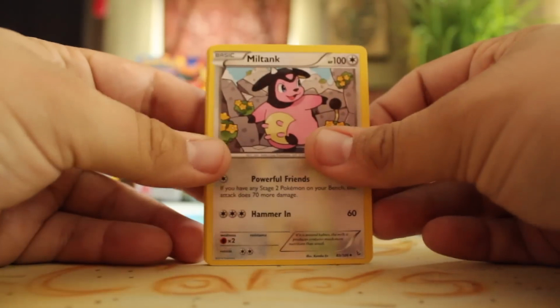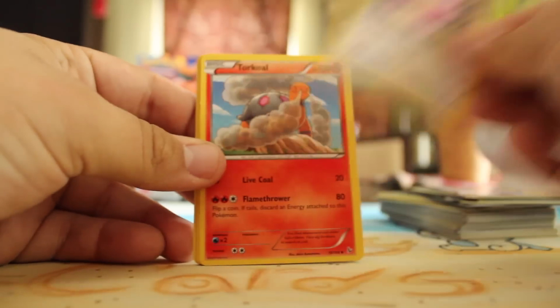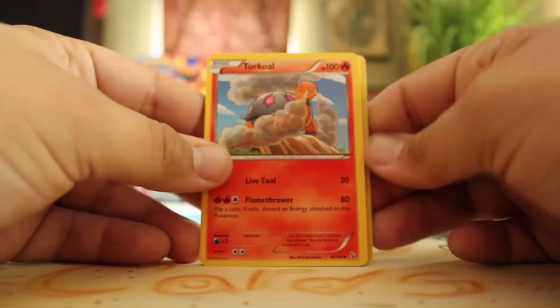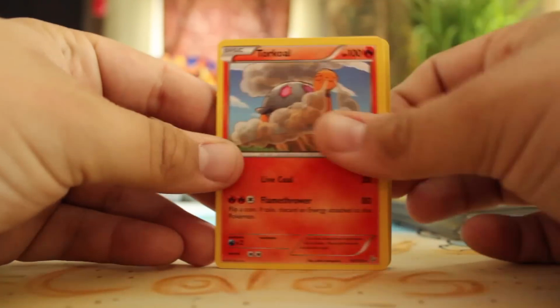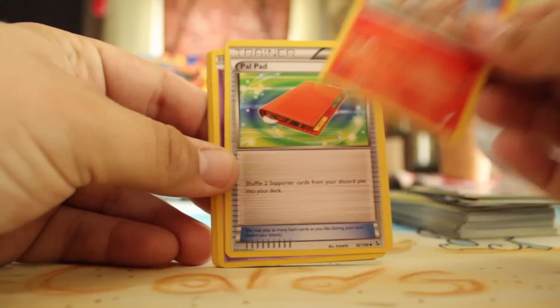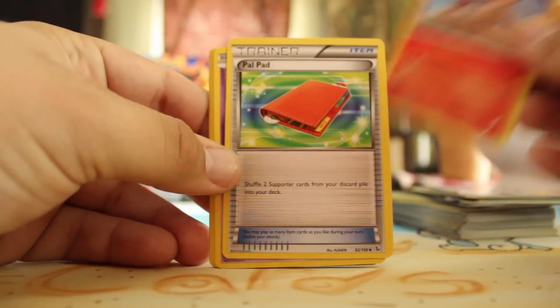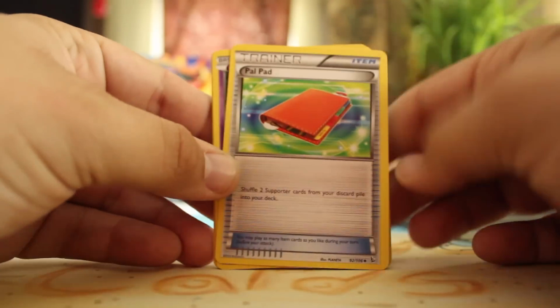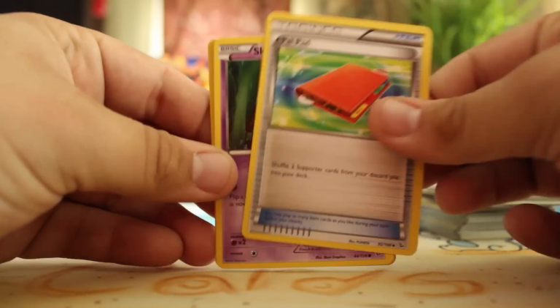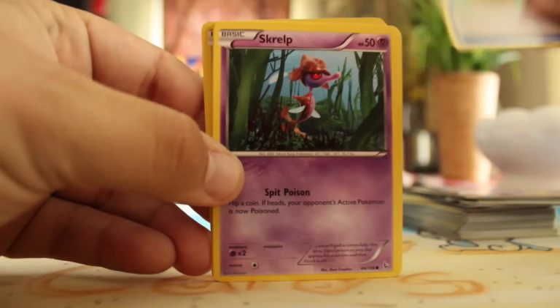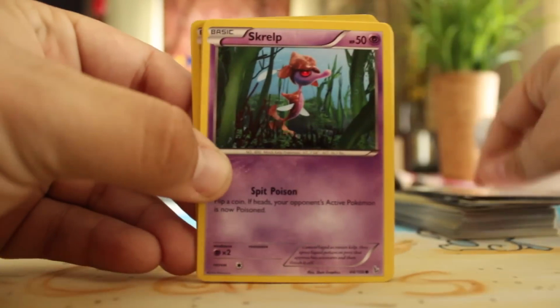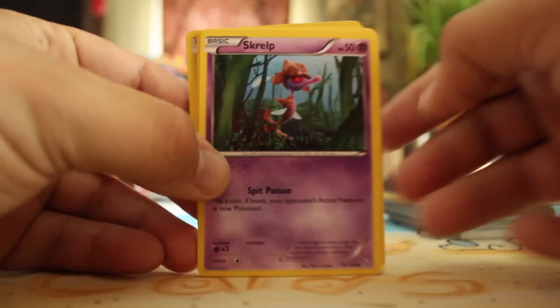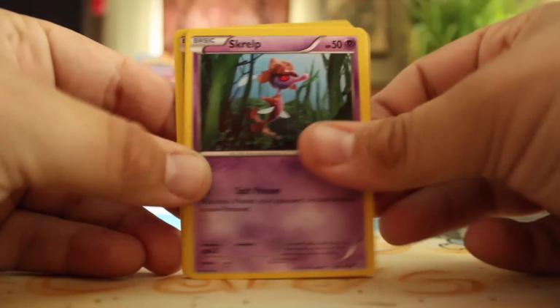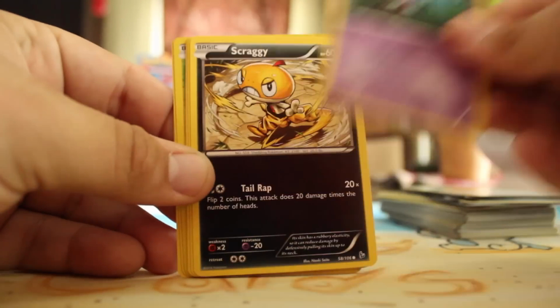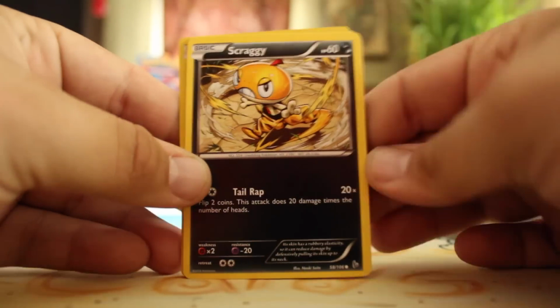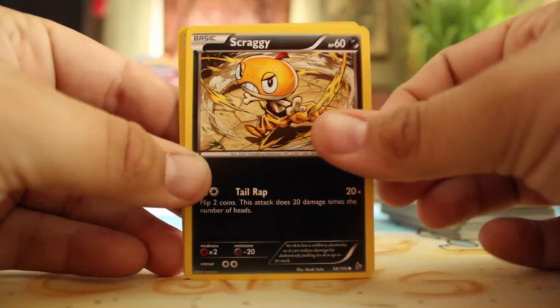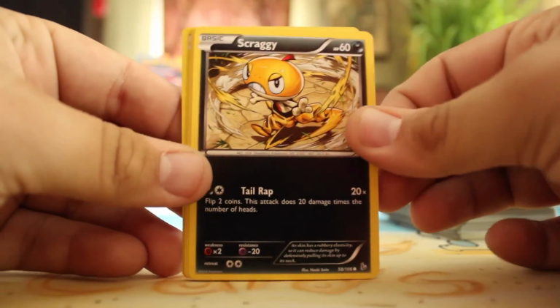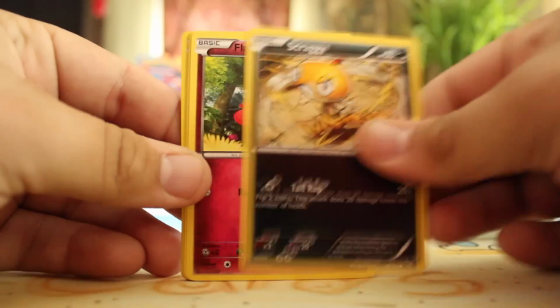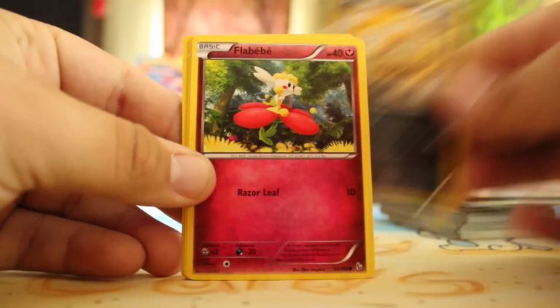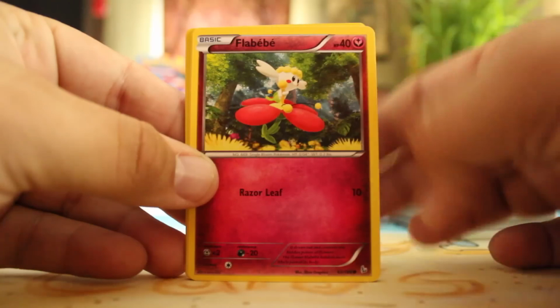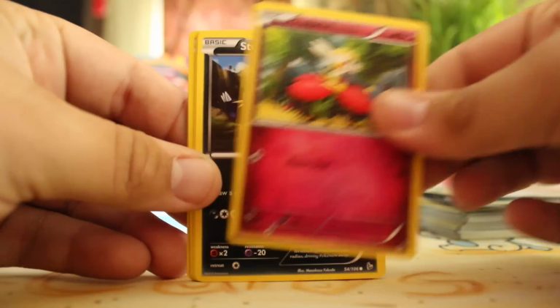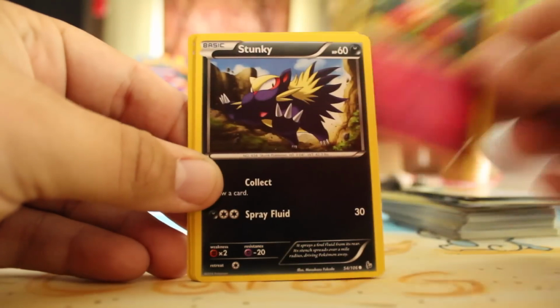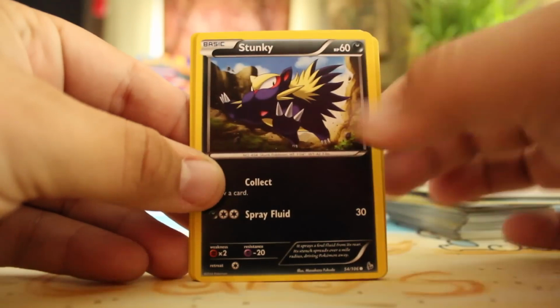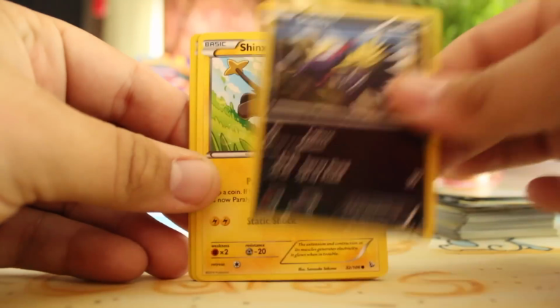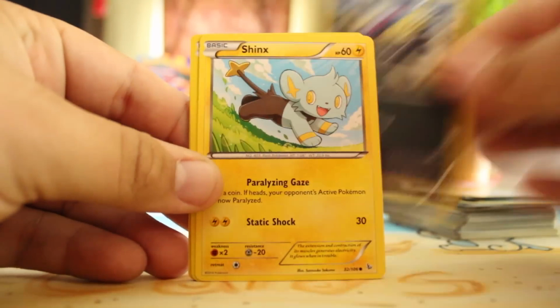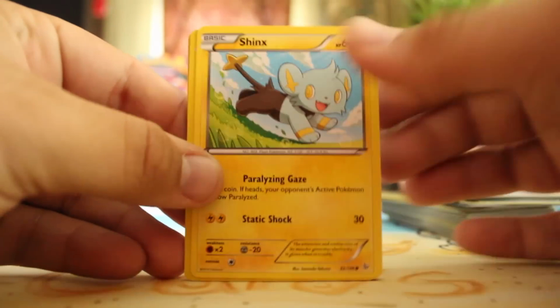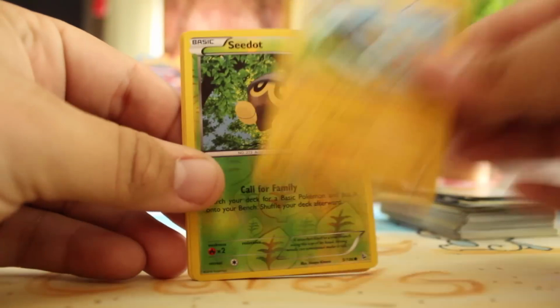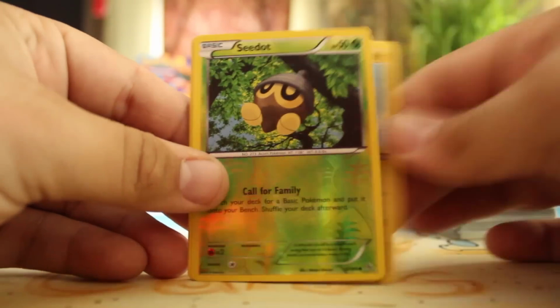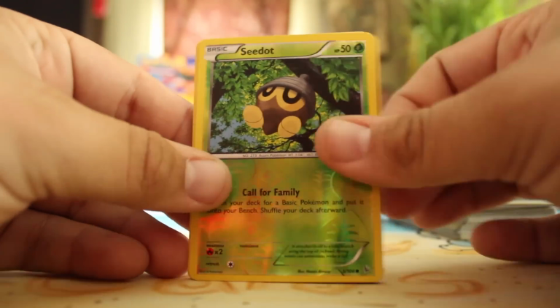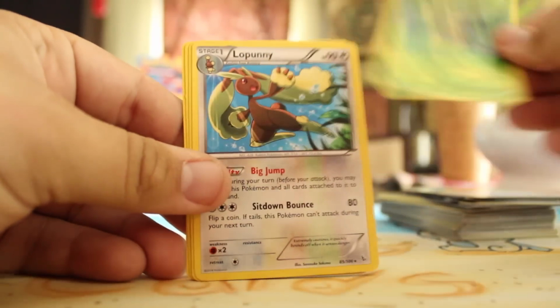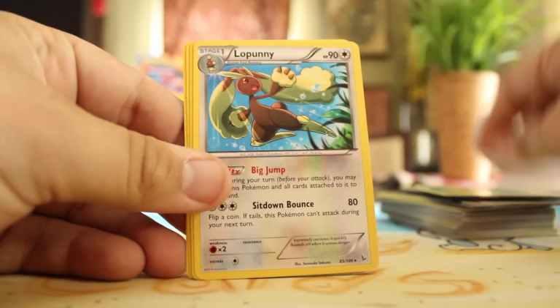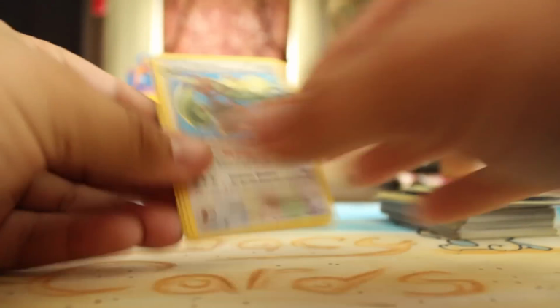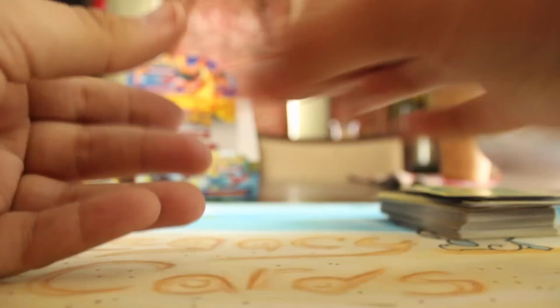Torkoal, Pal Pad, Skrelp, Scraggy, Flabébé, Stunky, Shinx, Reverse Skiddo, and a Lopunny.